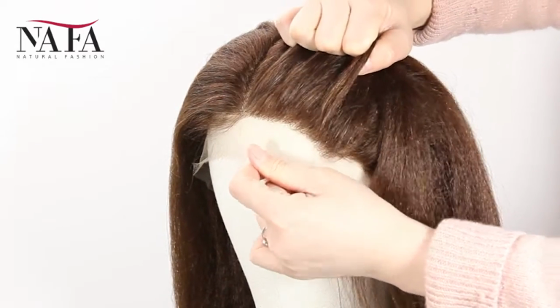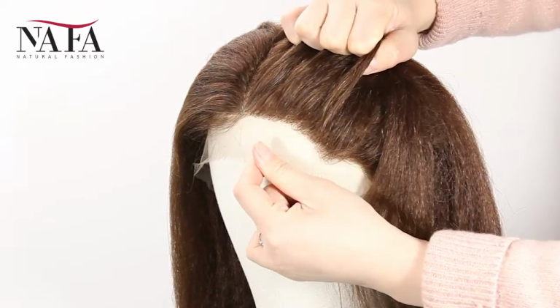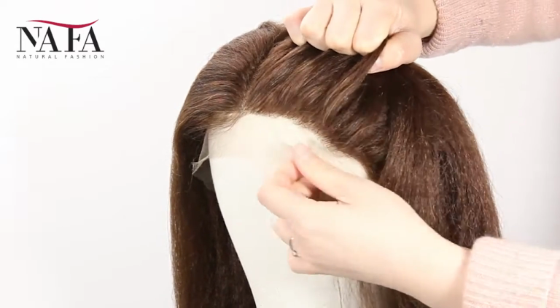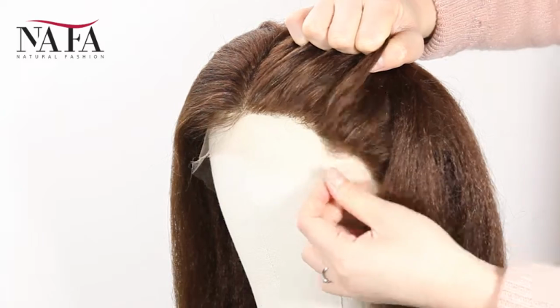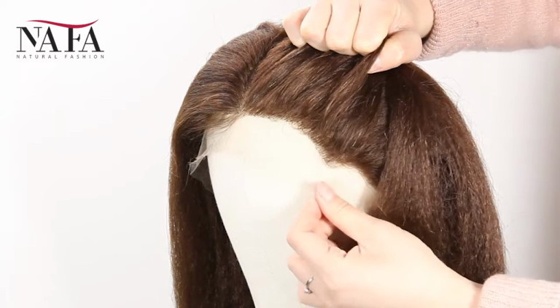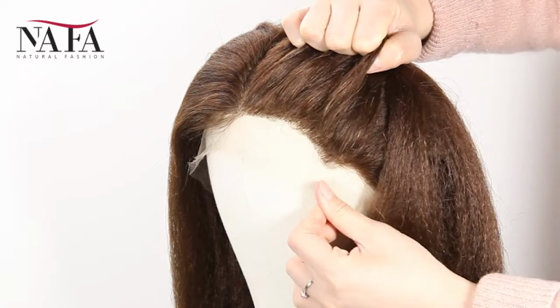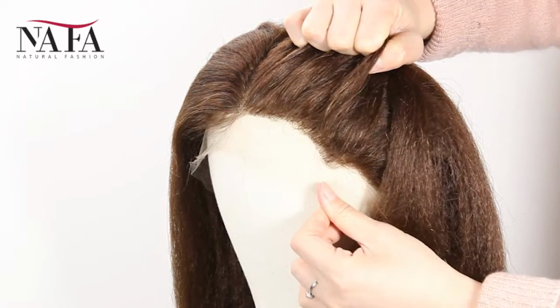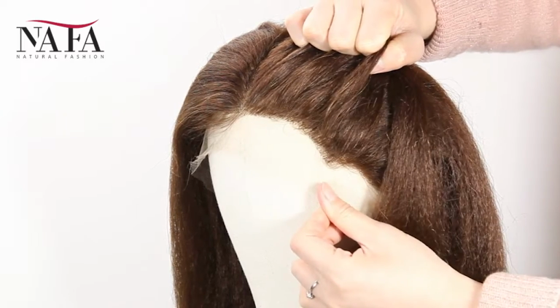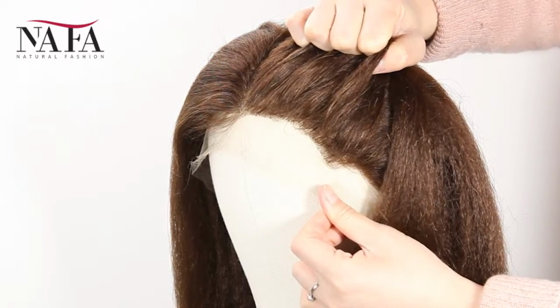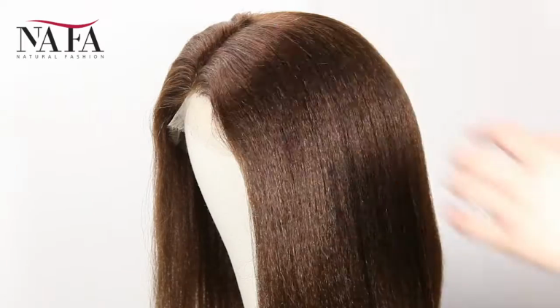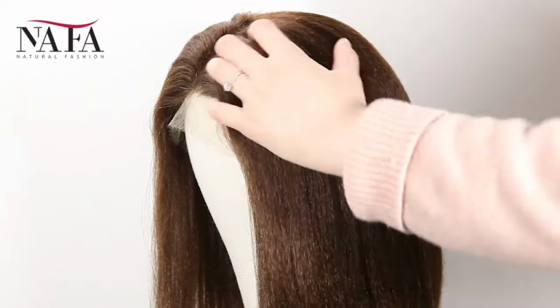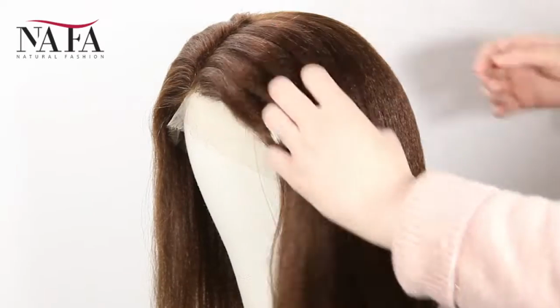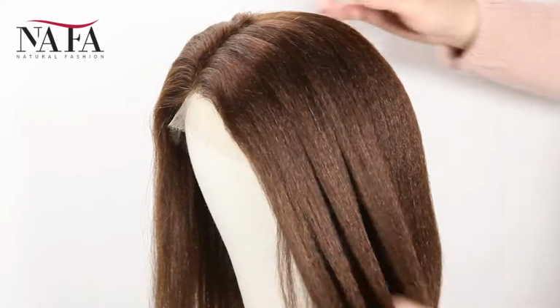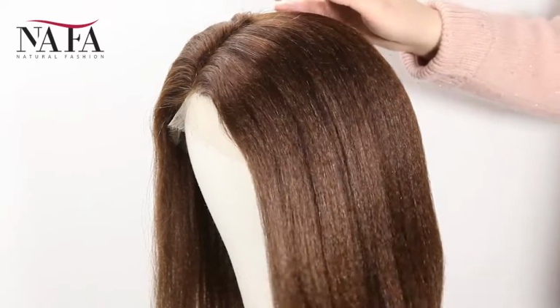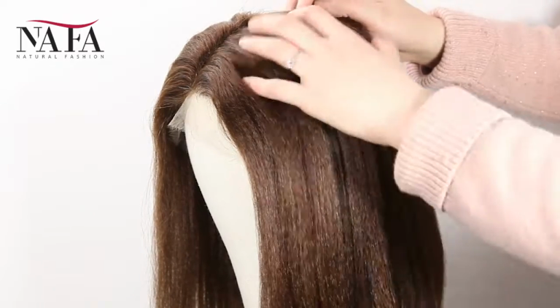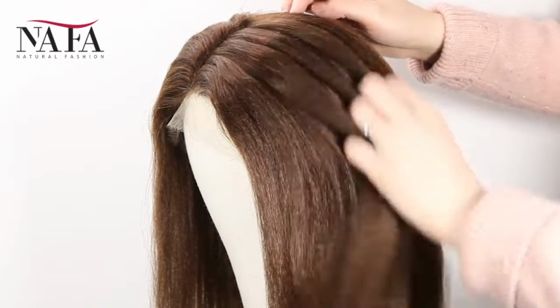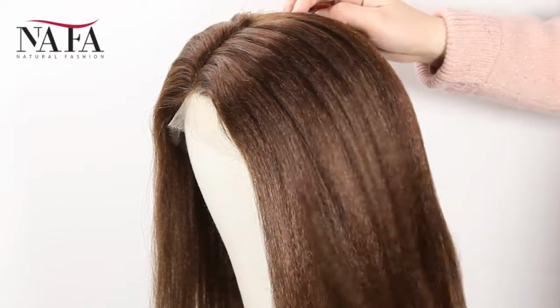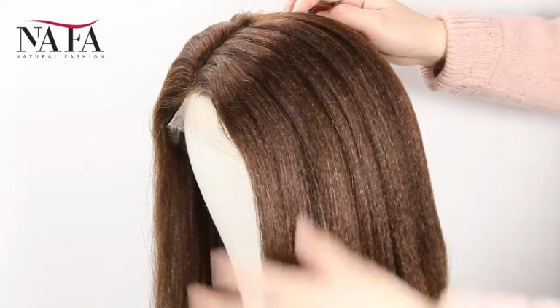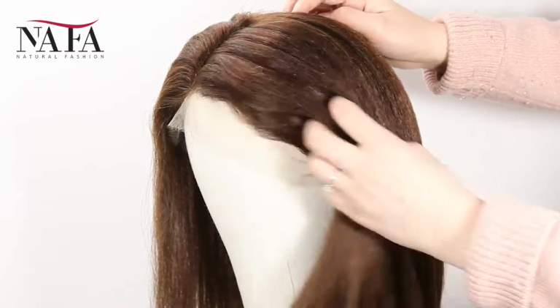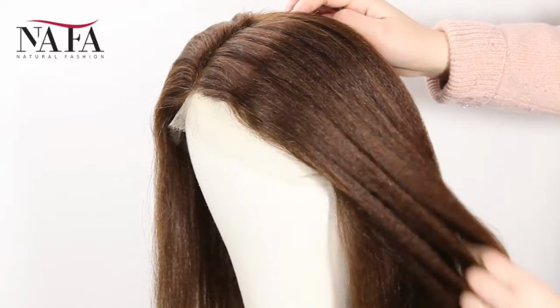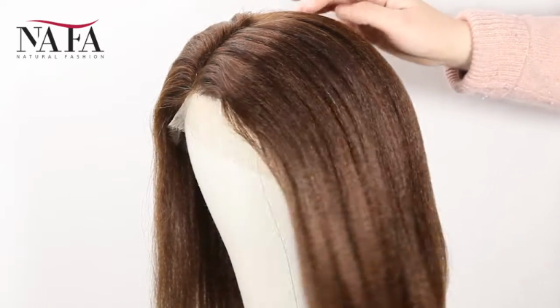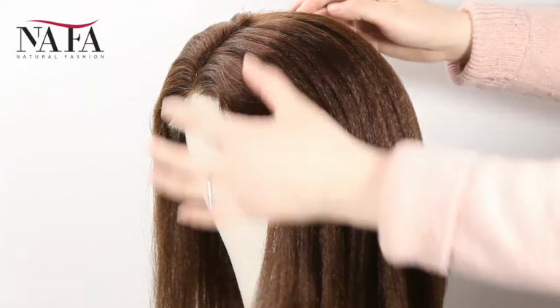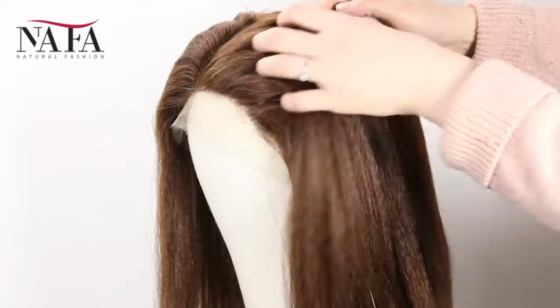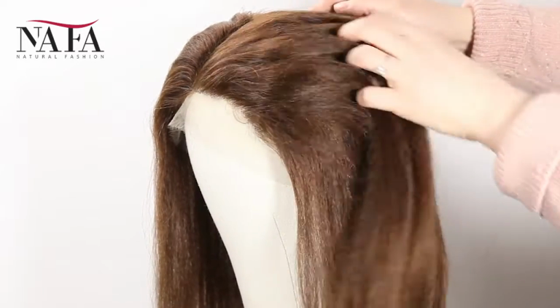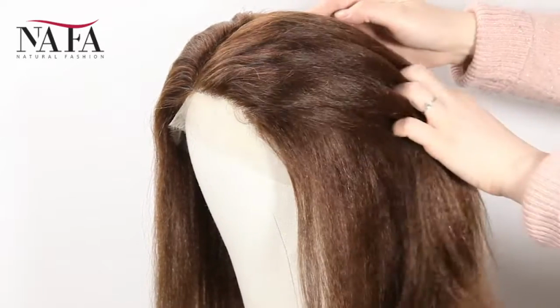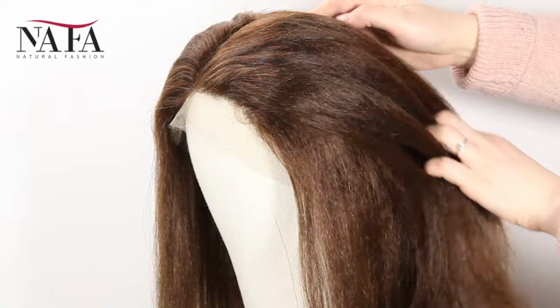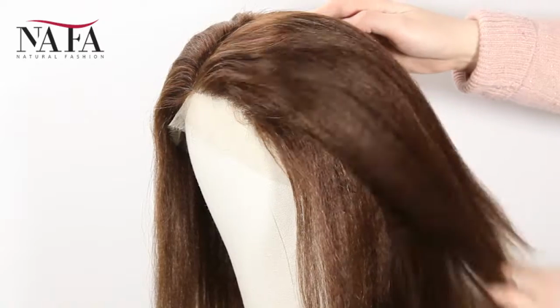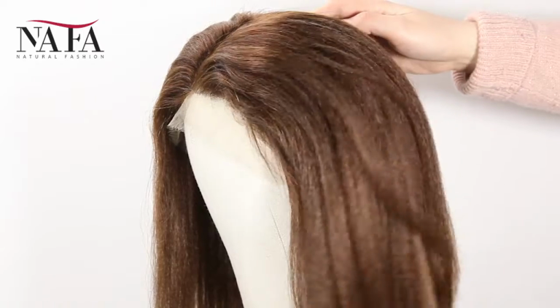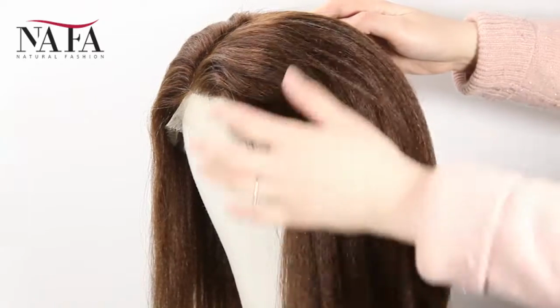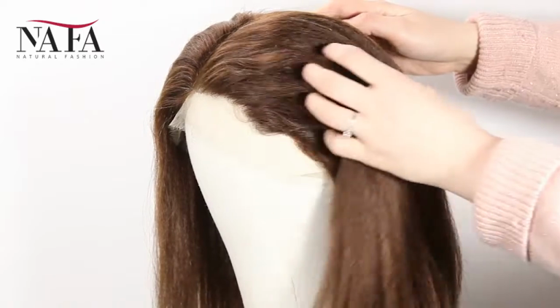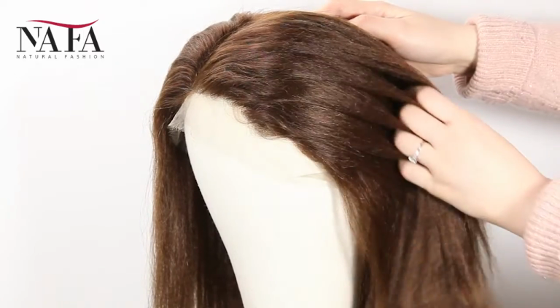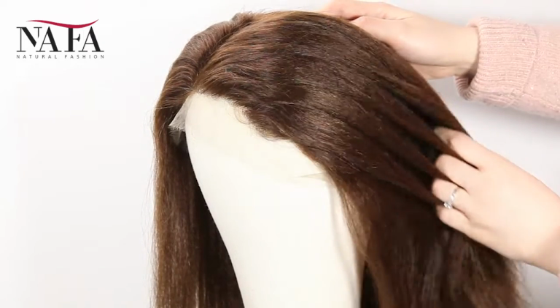The texture is kinky straight. More latest hair trend styles are available on the website: https://nafalwigs.com. Welcome your visiting.